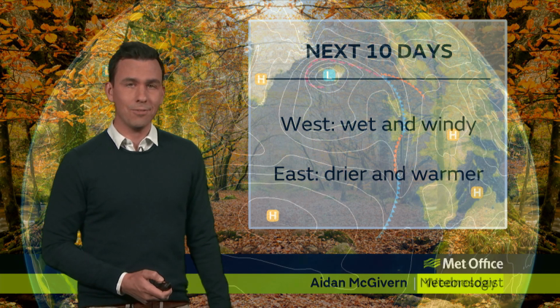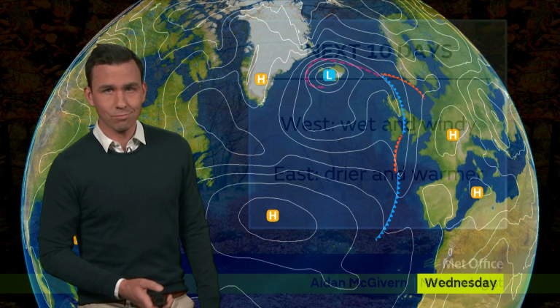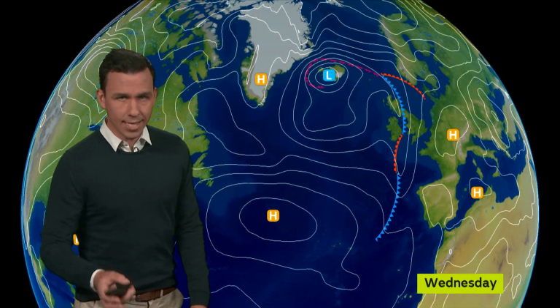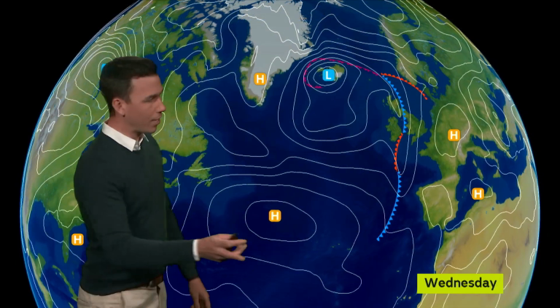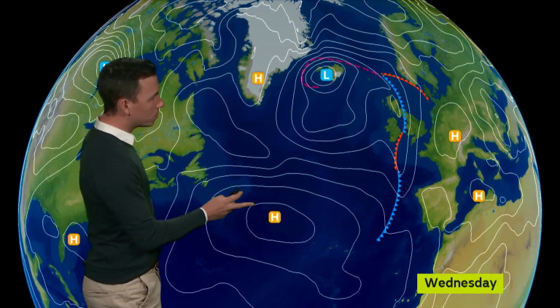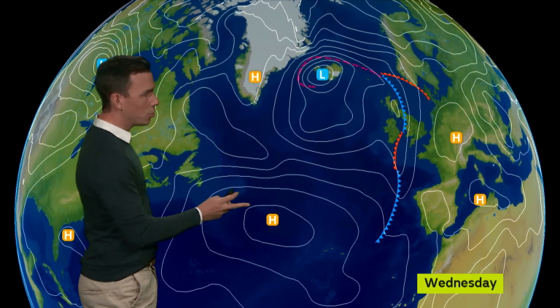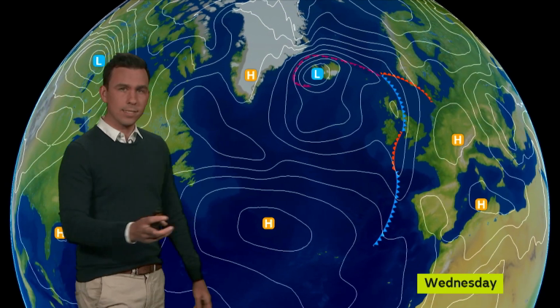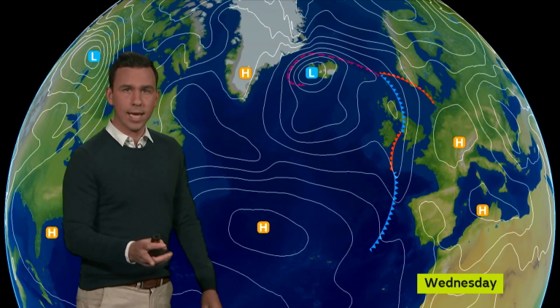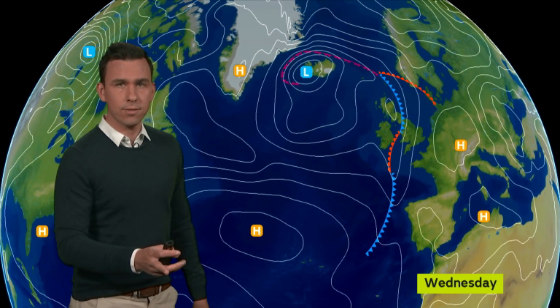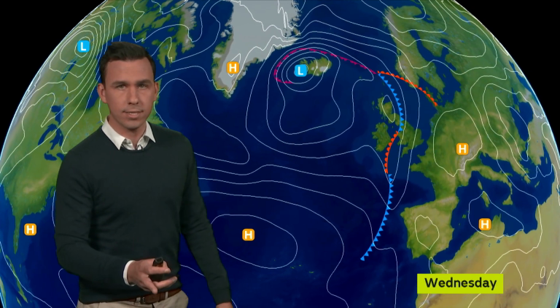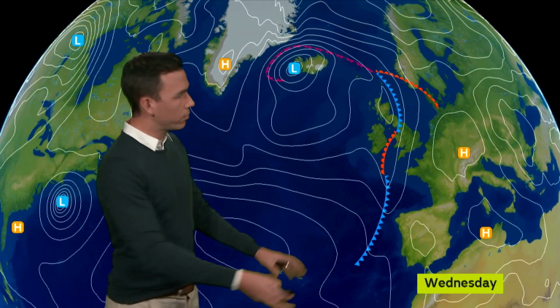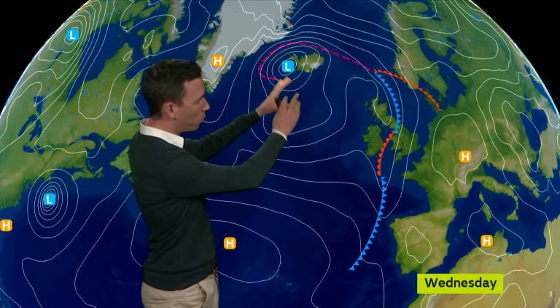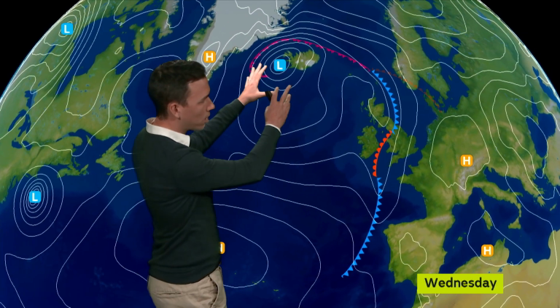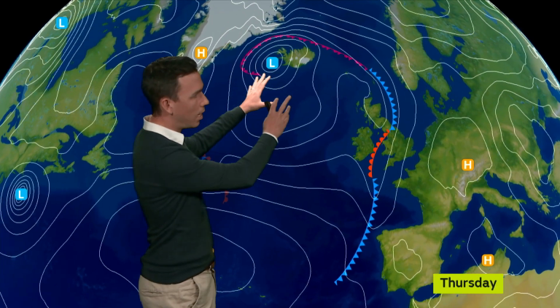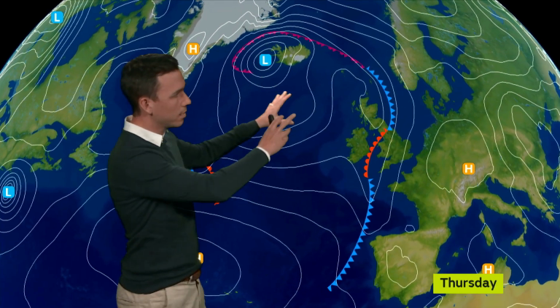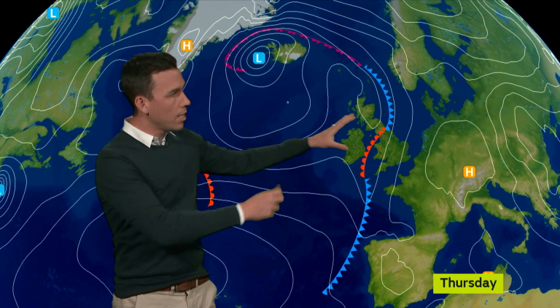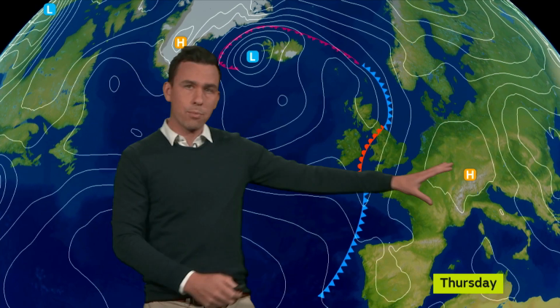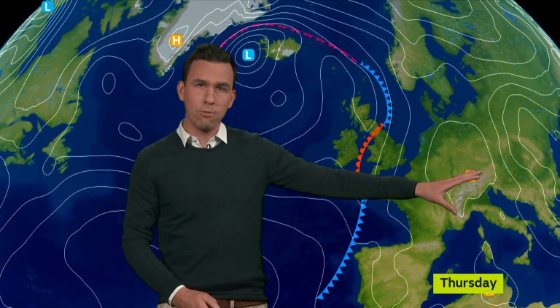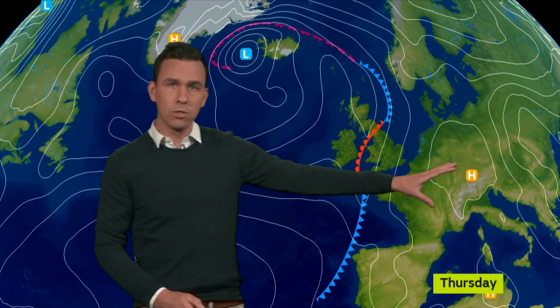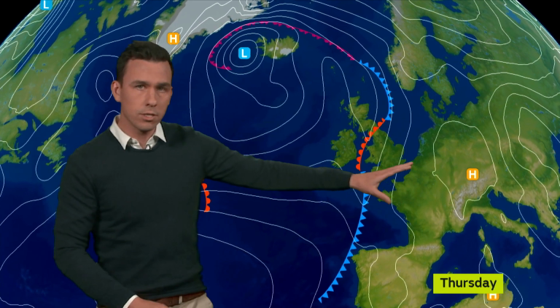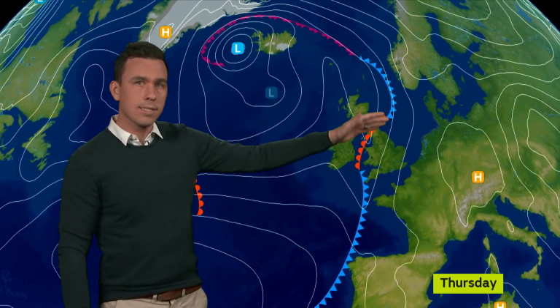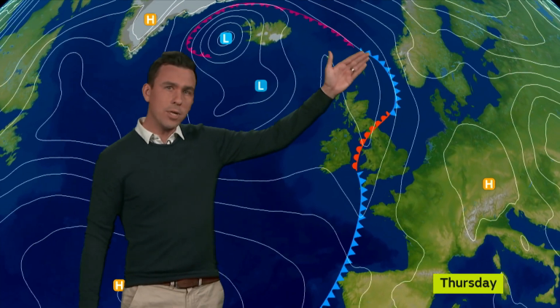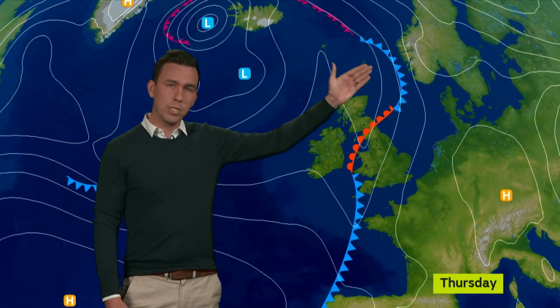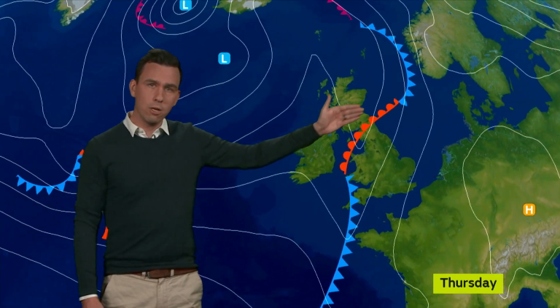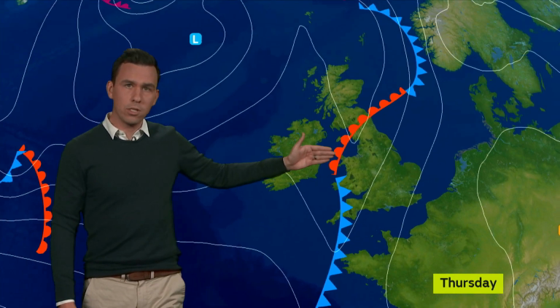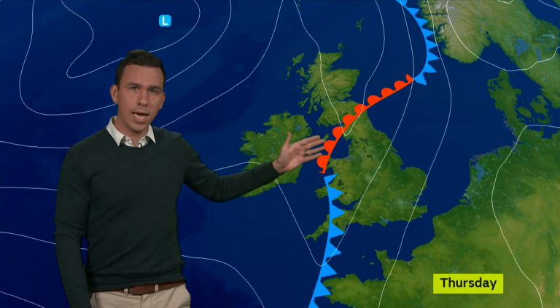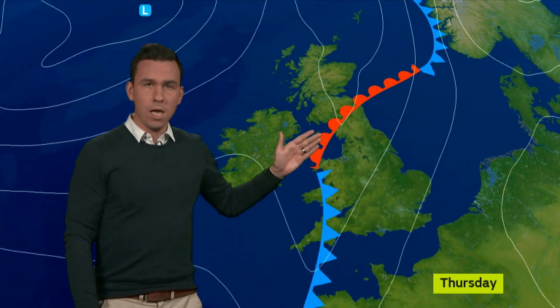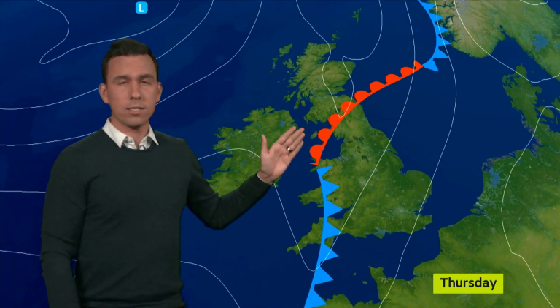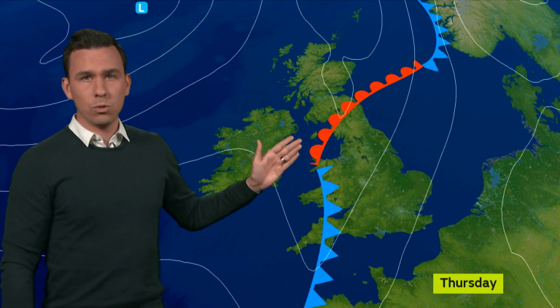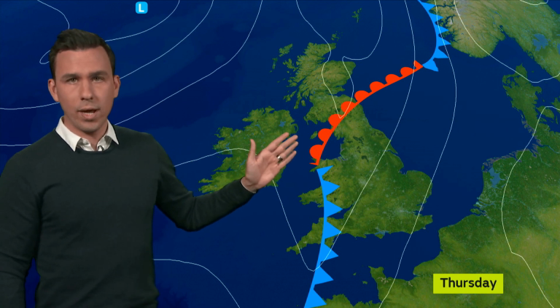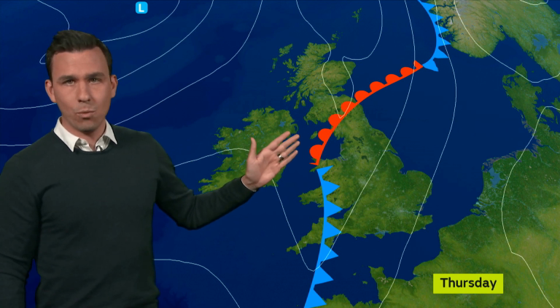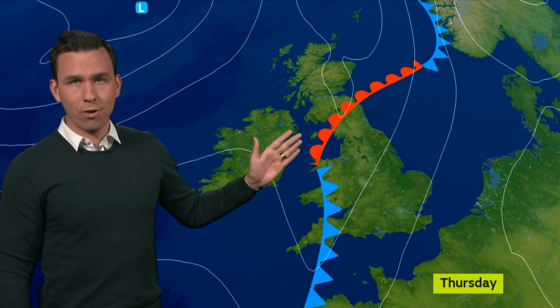In fact, a taste of that during Wednesday and into Thursday, with low pressure close to Iceland, high pressure over the continent, sandwiched in between over the UK, something called a waving weather front.